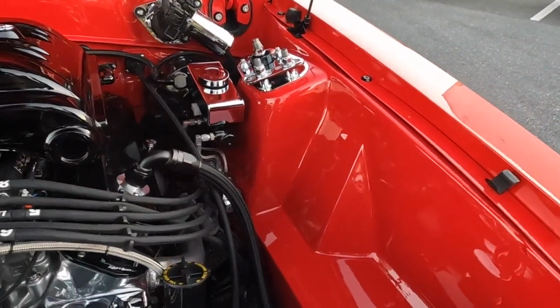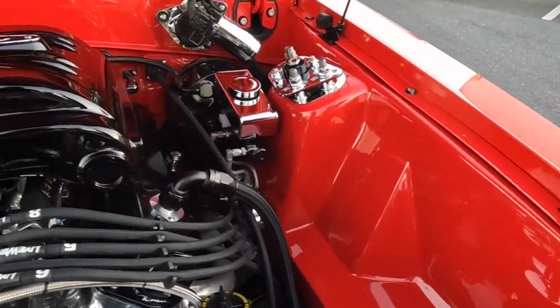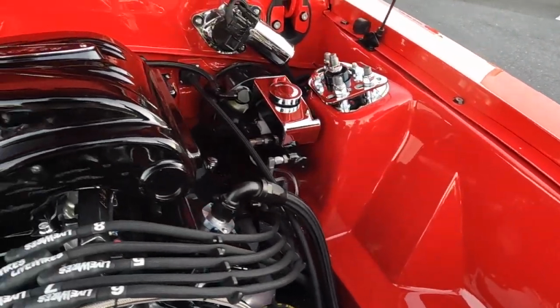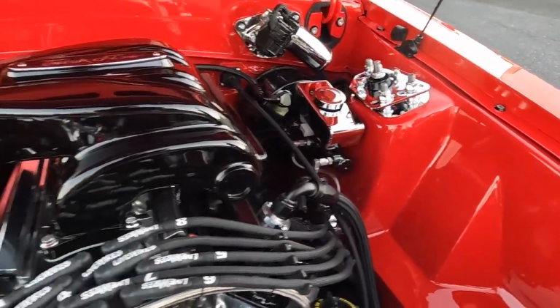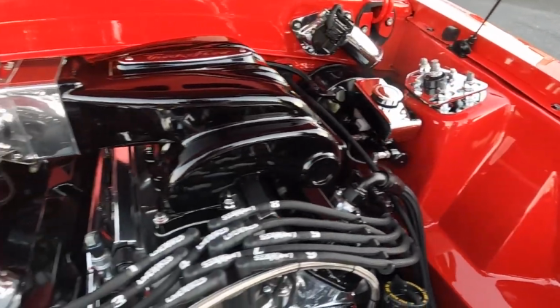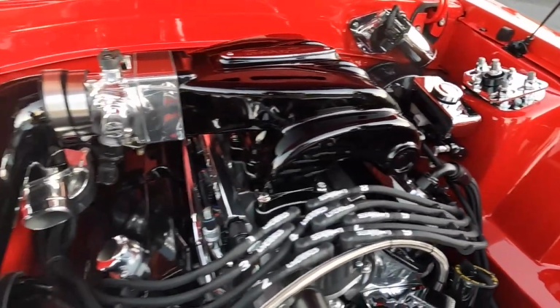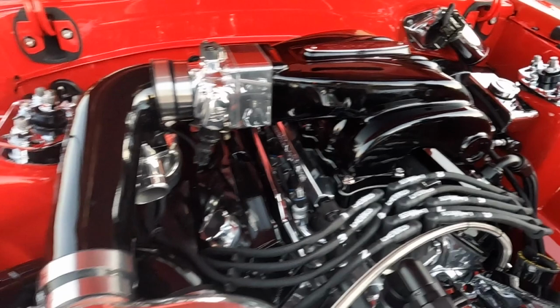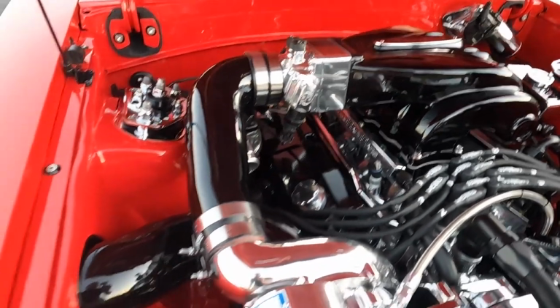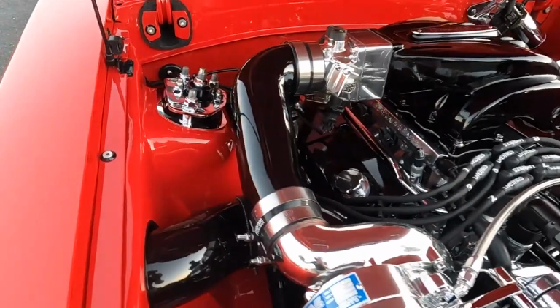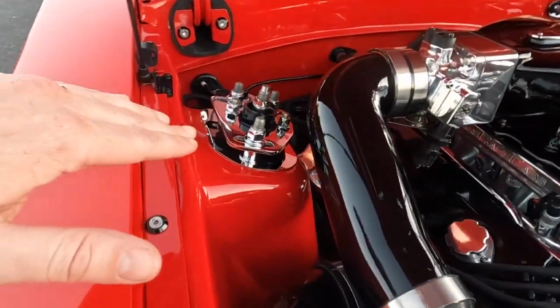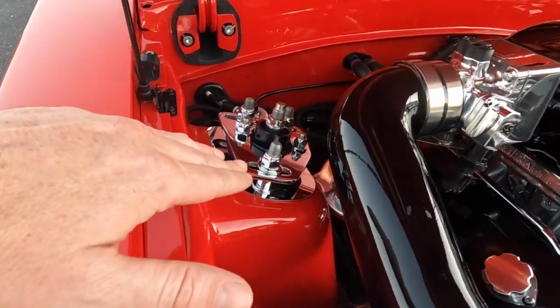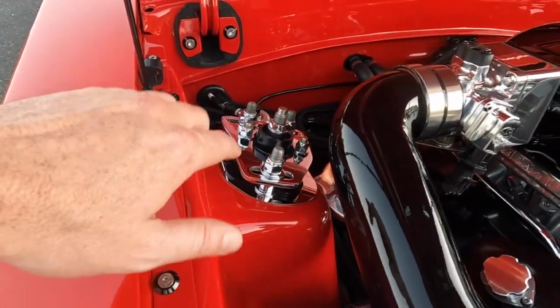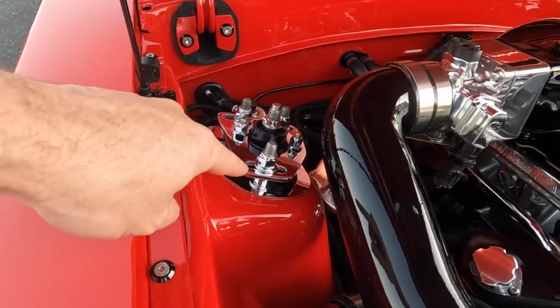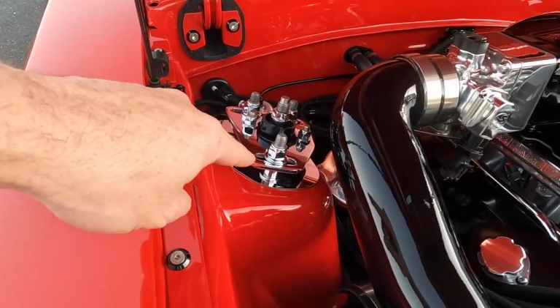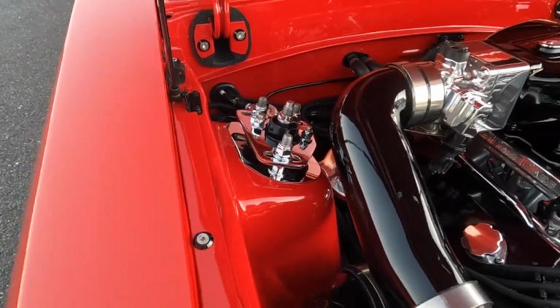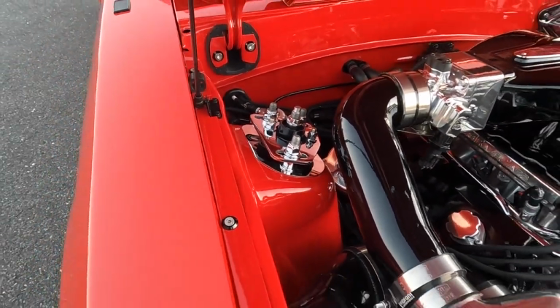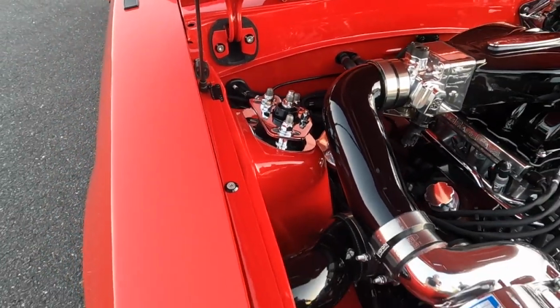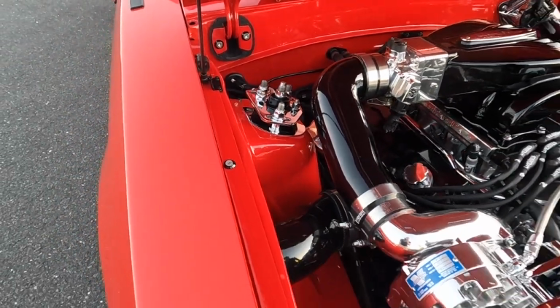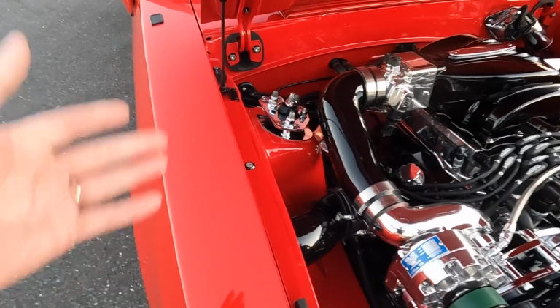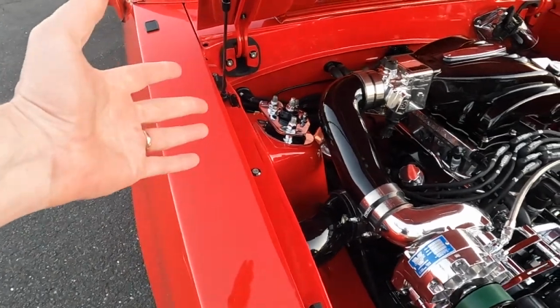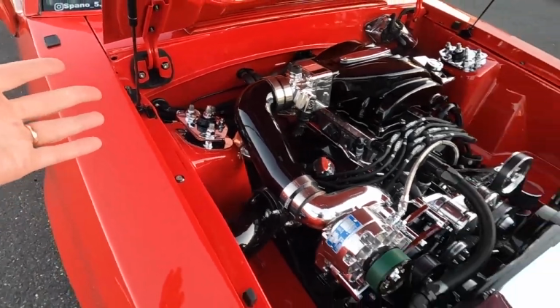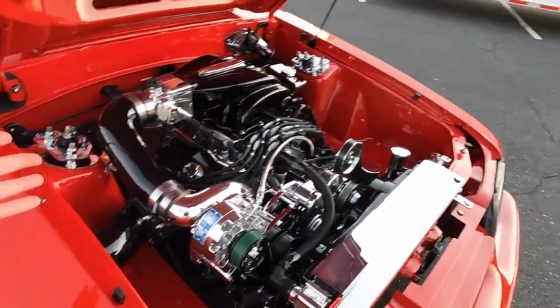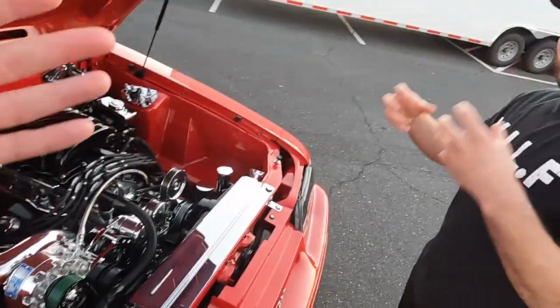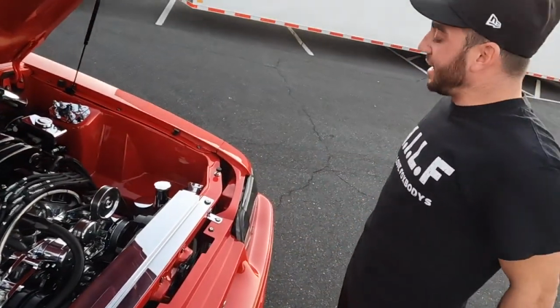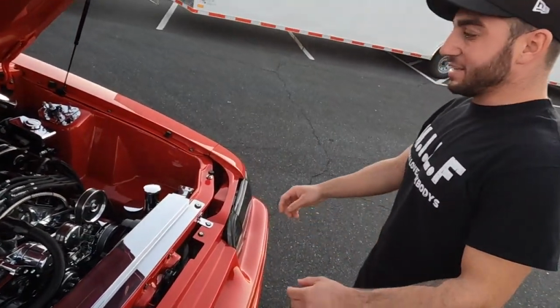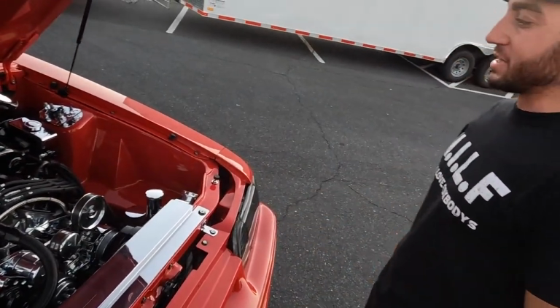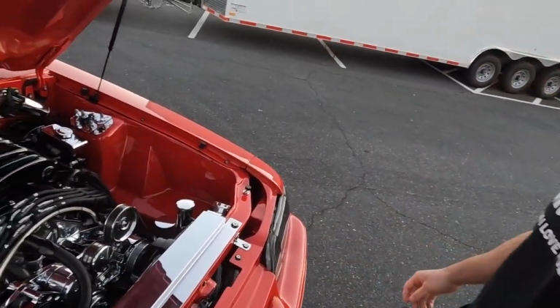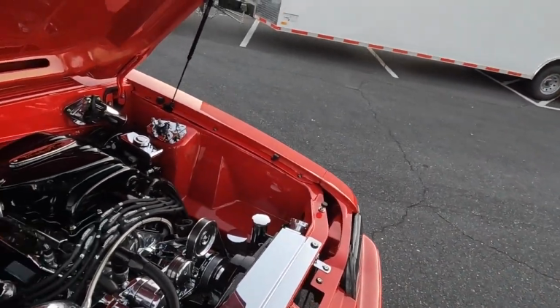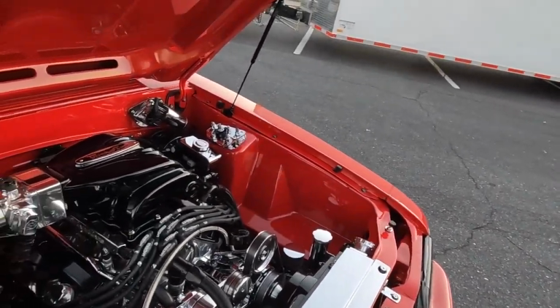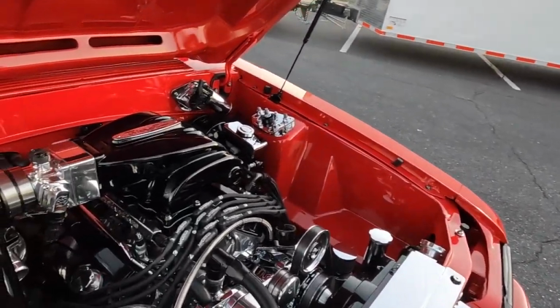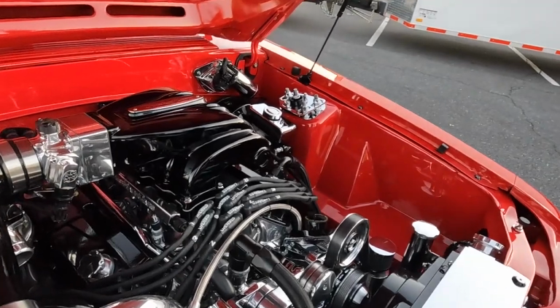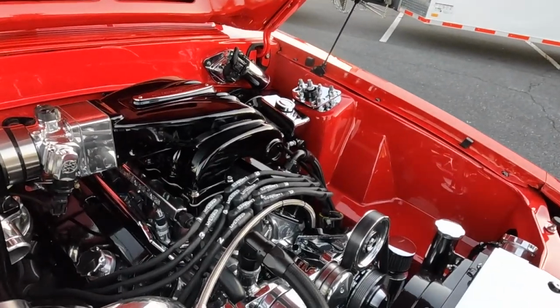He relocated the battery to the trunk. The billet pieces really catch the eye — same approach as in his other car. It looks stunning on the caster camber plates too.